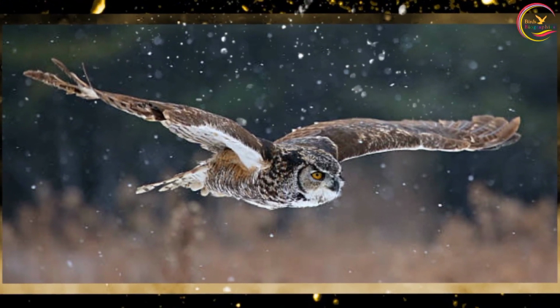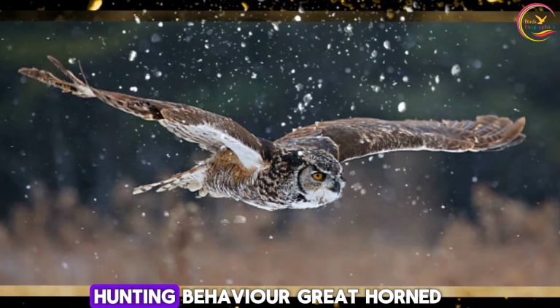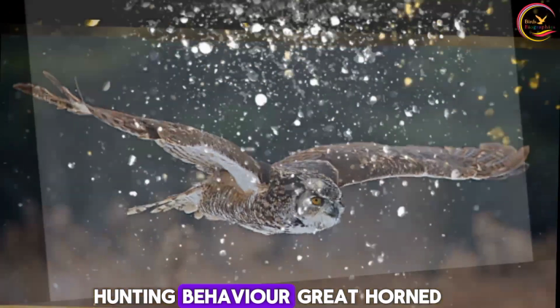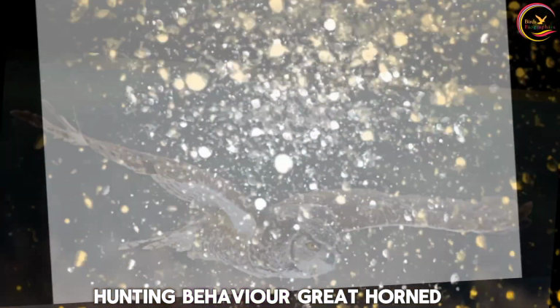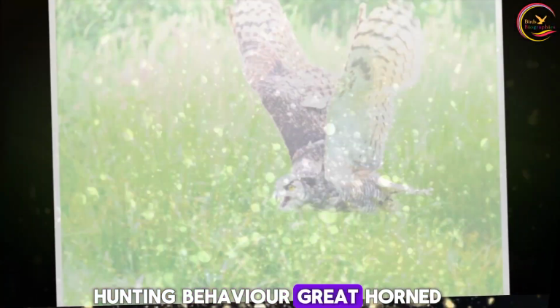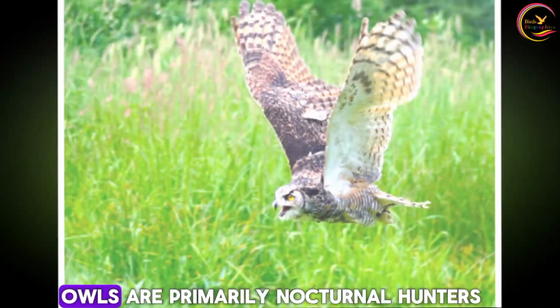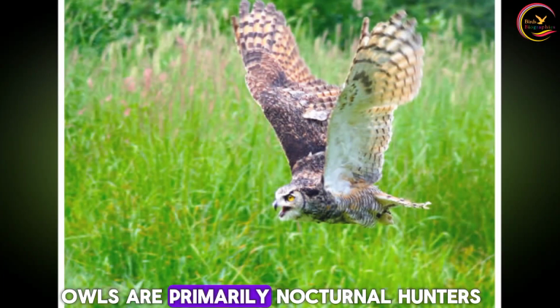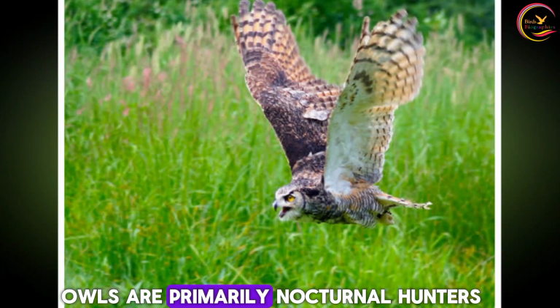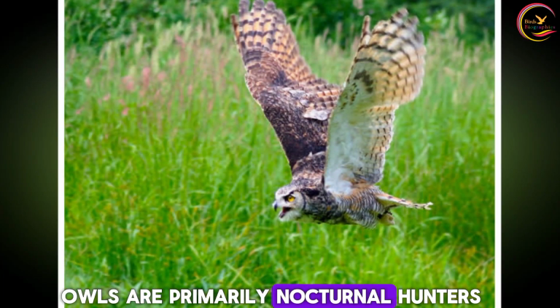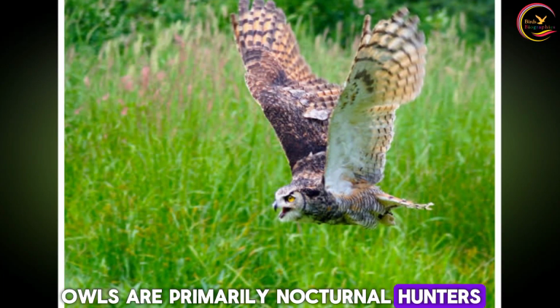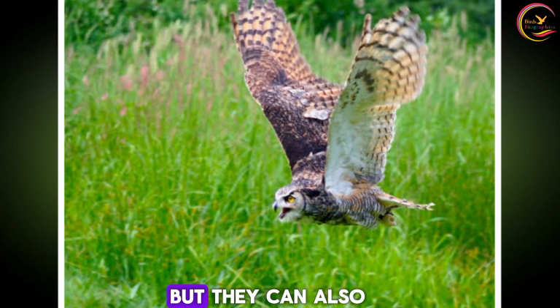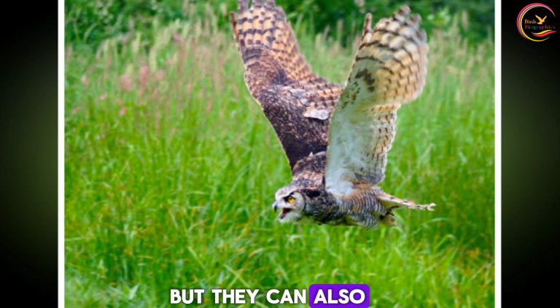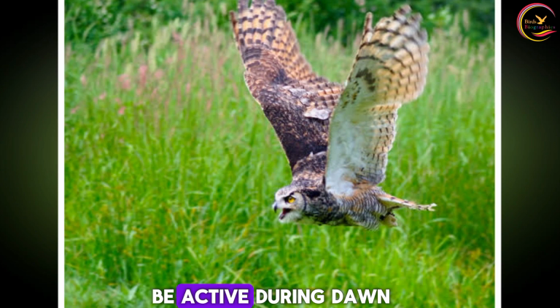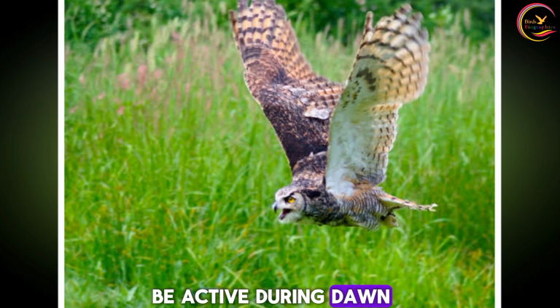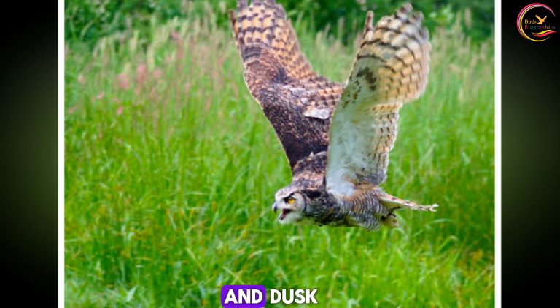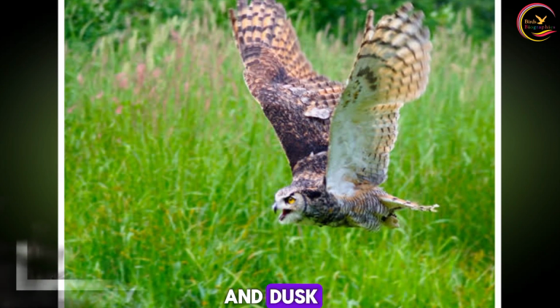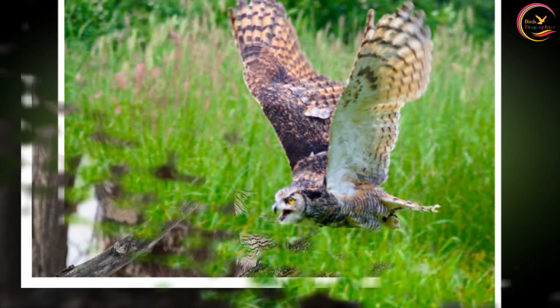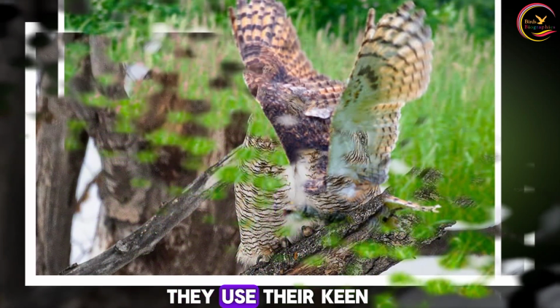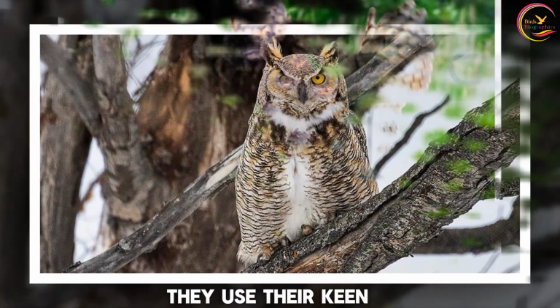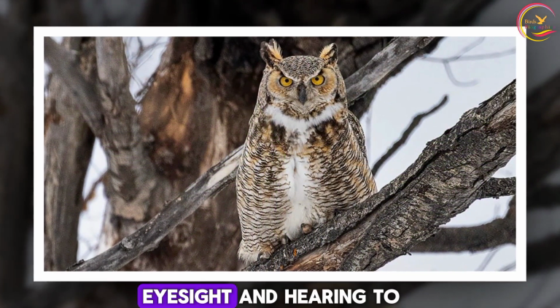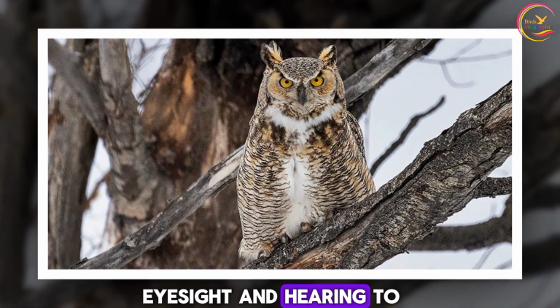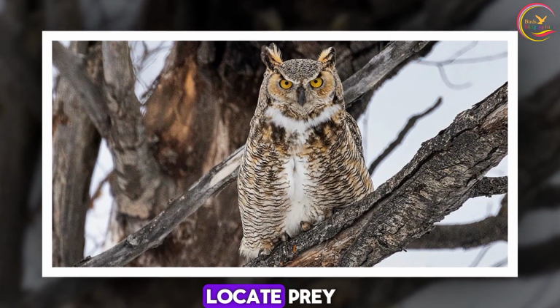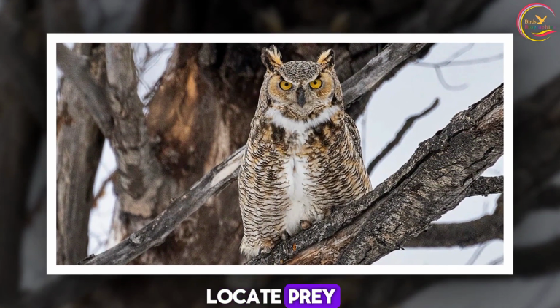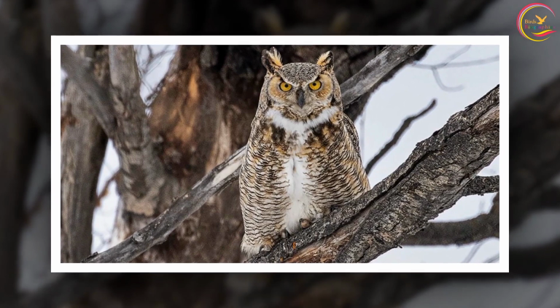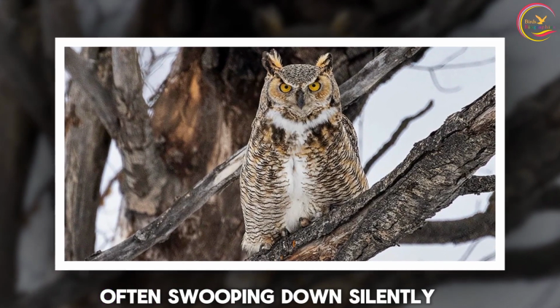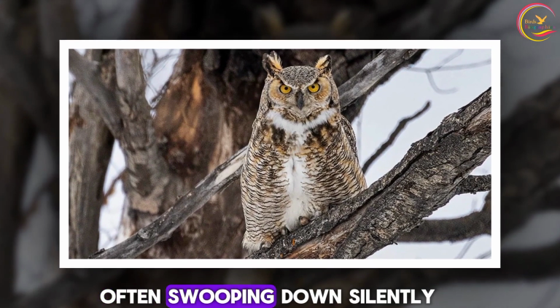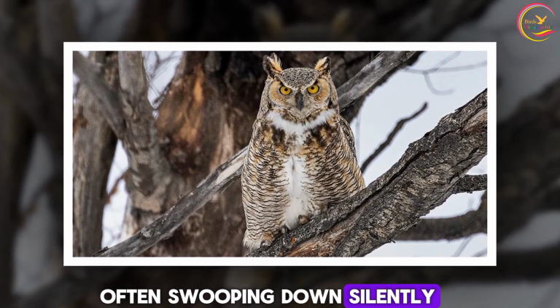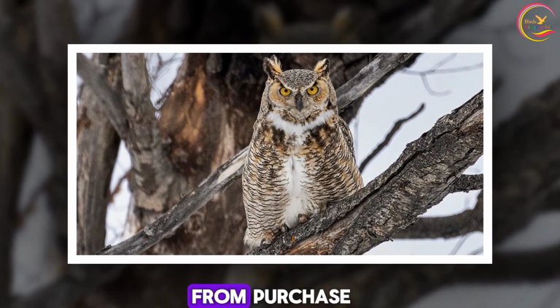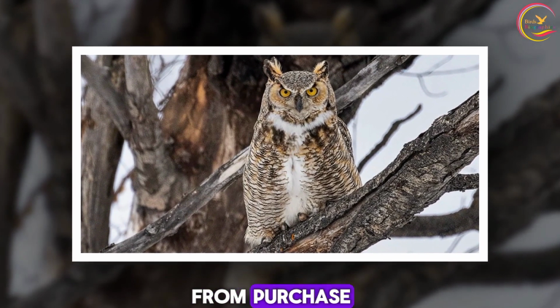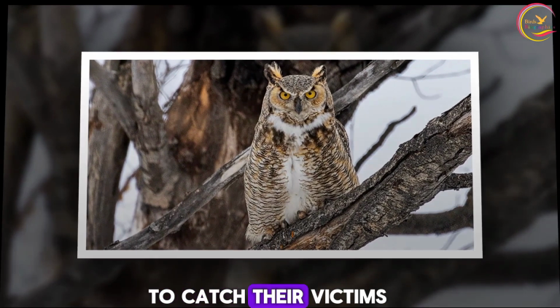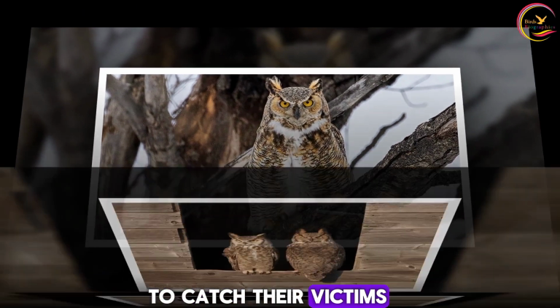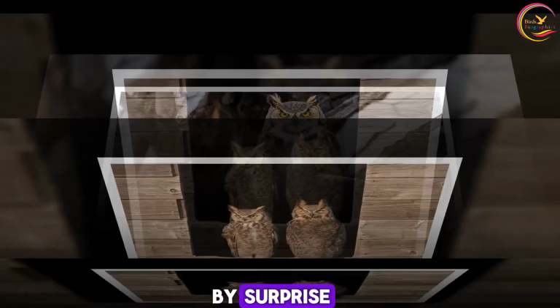Hunting behavior. Great horned owls are primarily nocturnal hunters, but they can also be active during dawn and dusk. They use their keen eyesight and hearing to locate prey, often swooping down silently from perches to catch their victims by surprise.